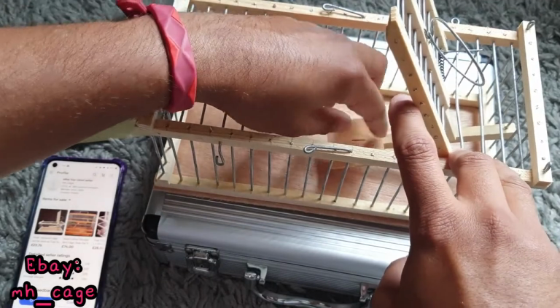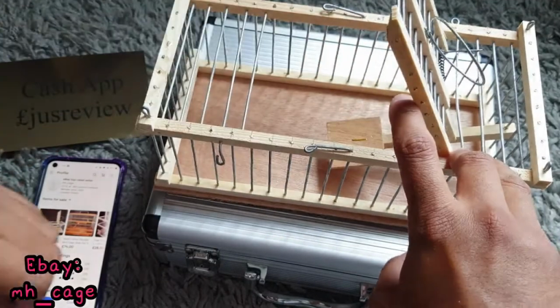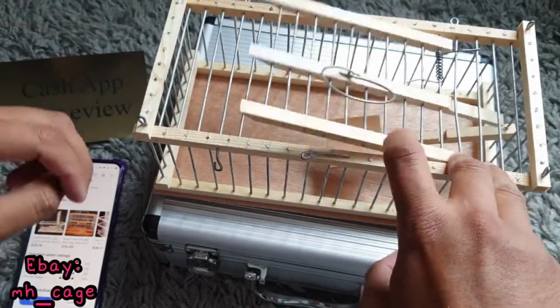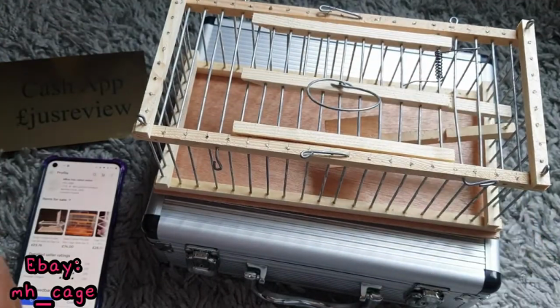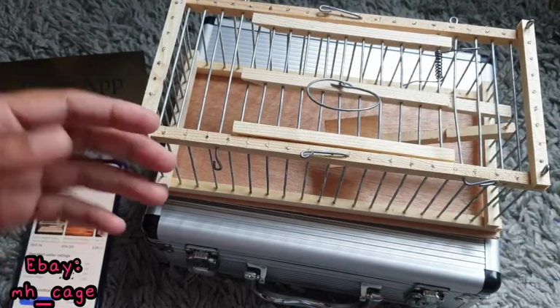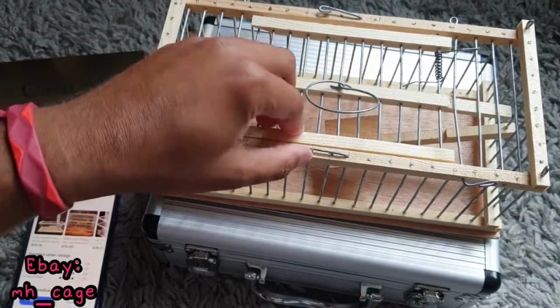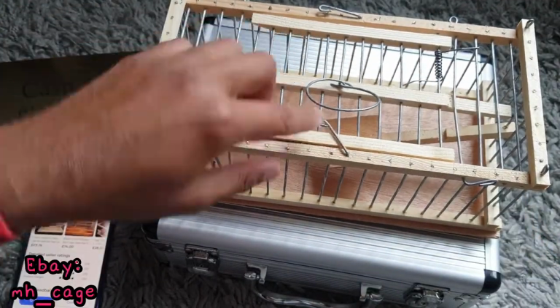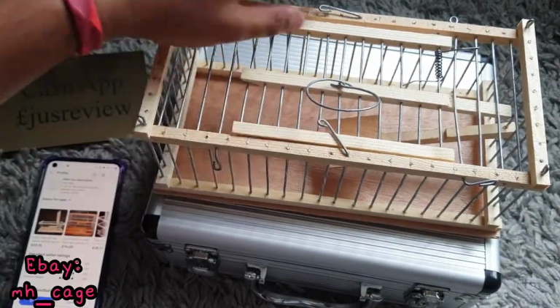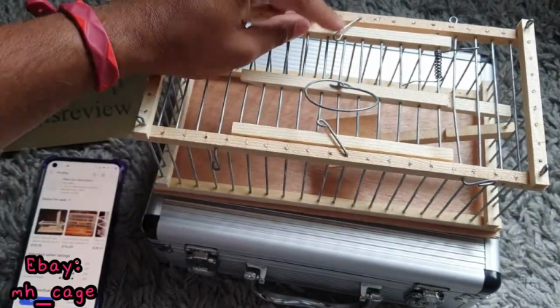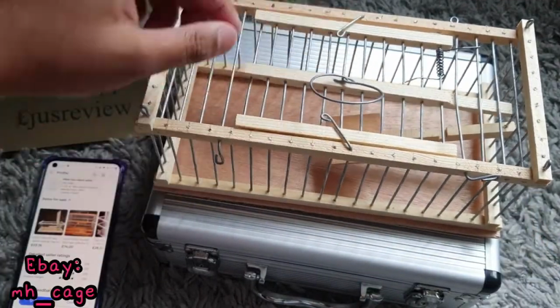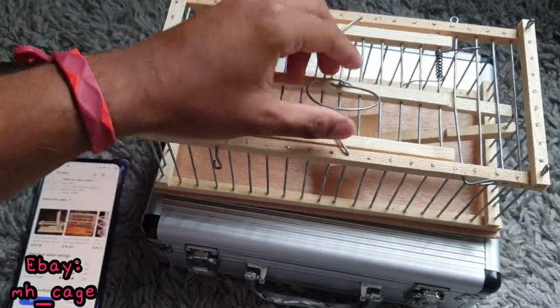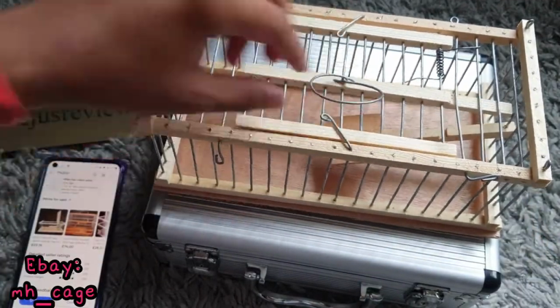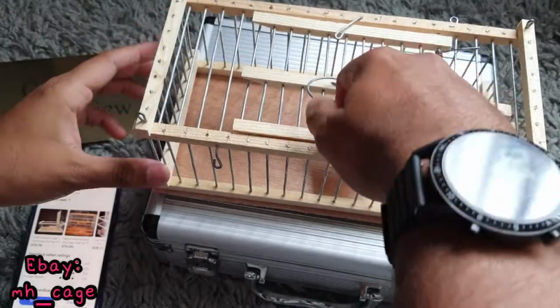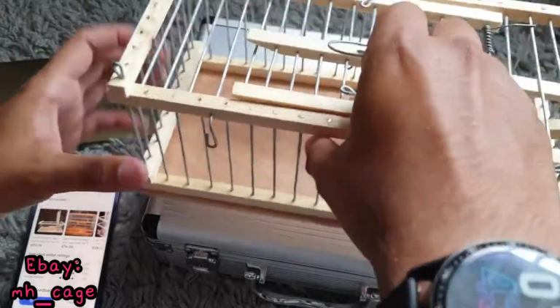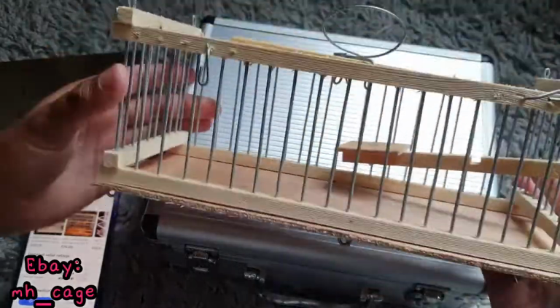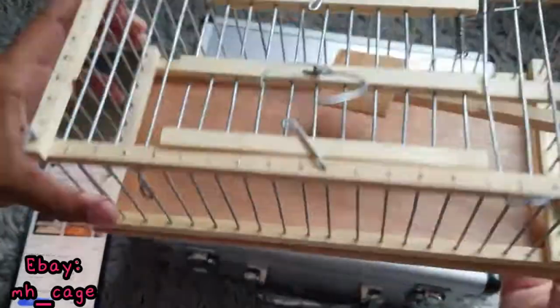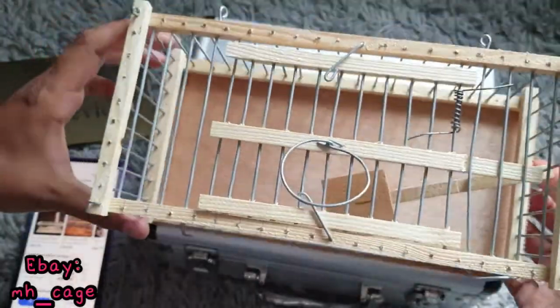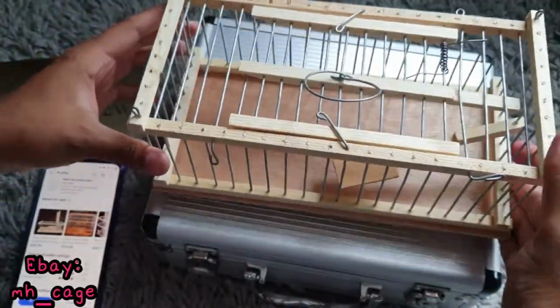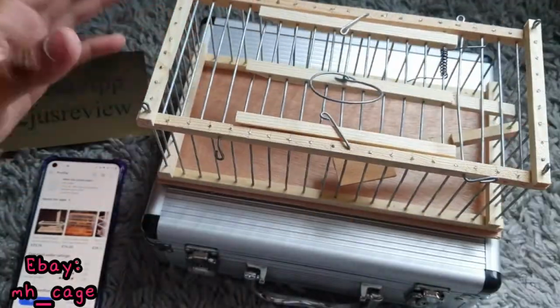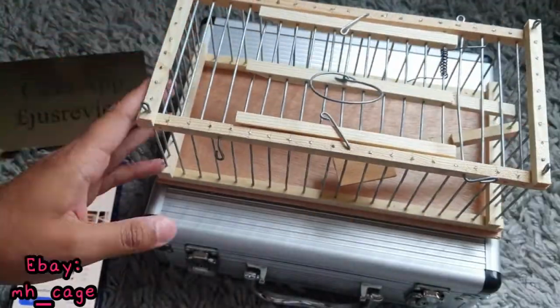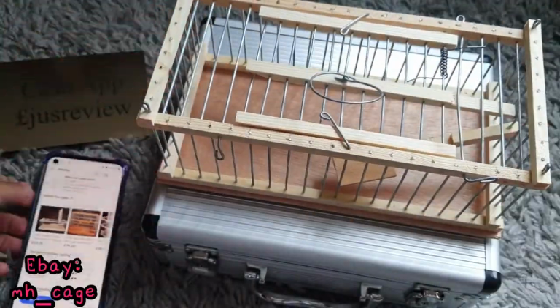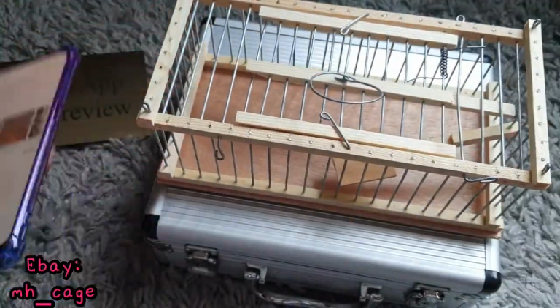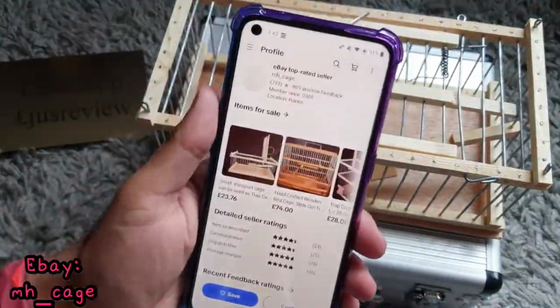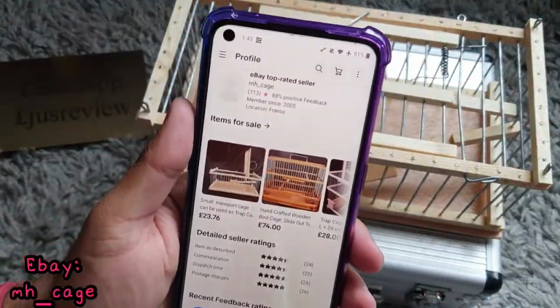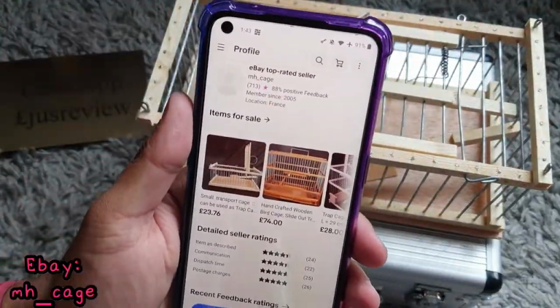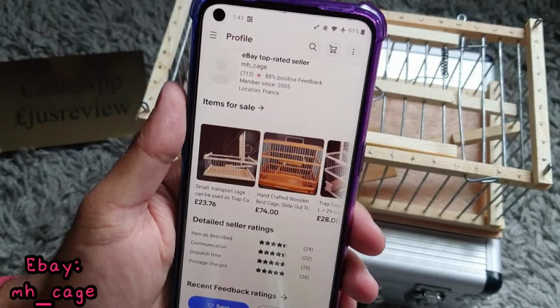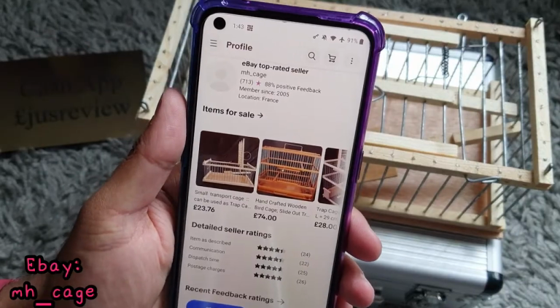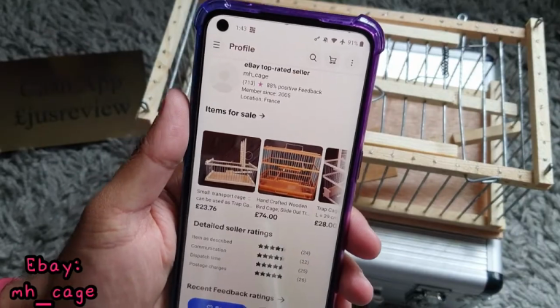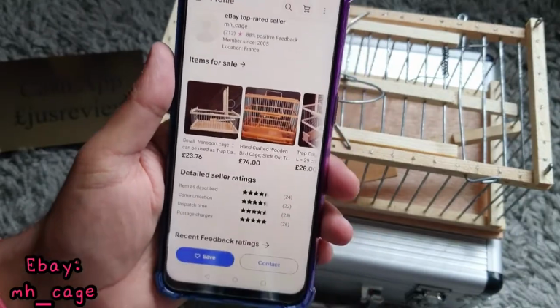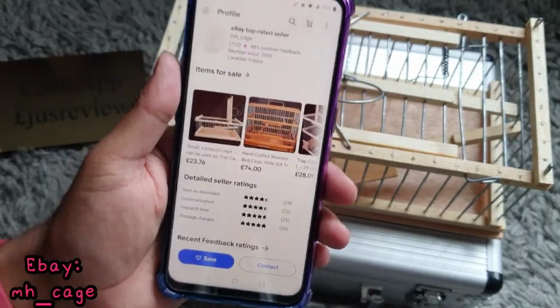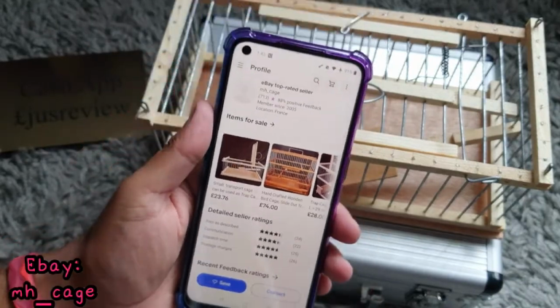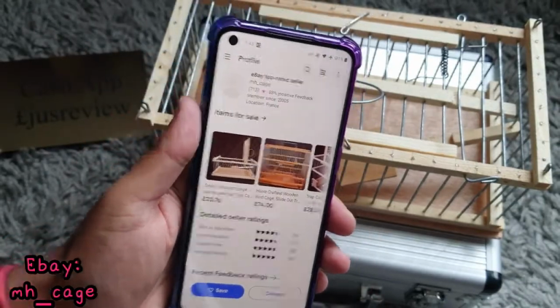The good thing about this cage is it's well built and it's got latches on the side, so you can actually lock it in and carry it away like such. If you want to get yourself one you can check the eBay store out — it's called MH underscore cage.